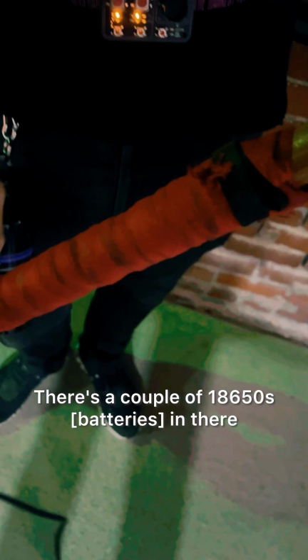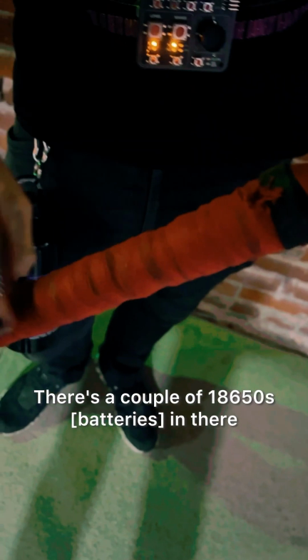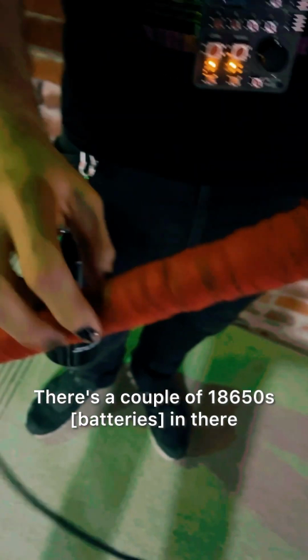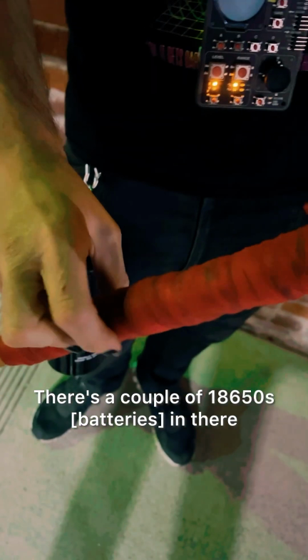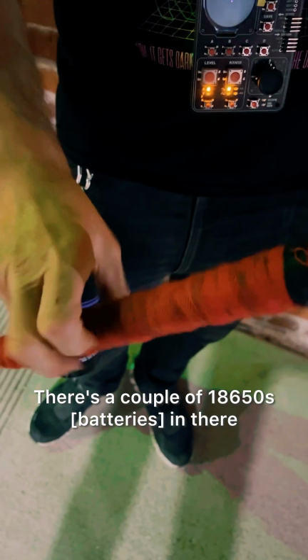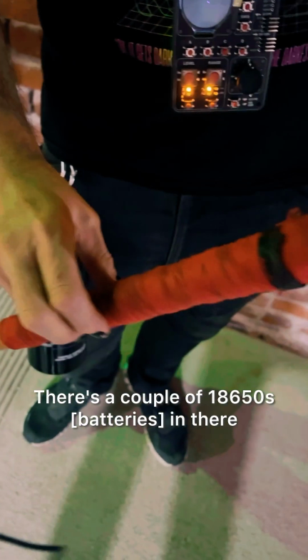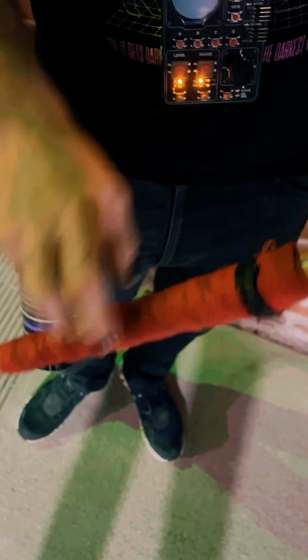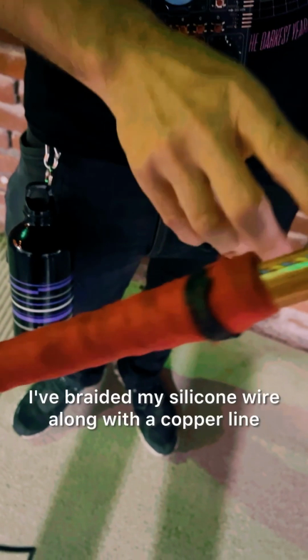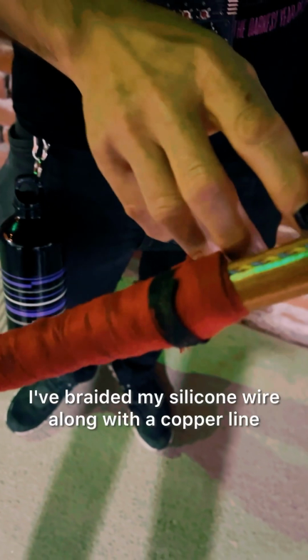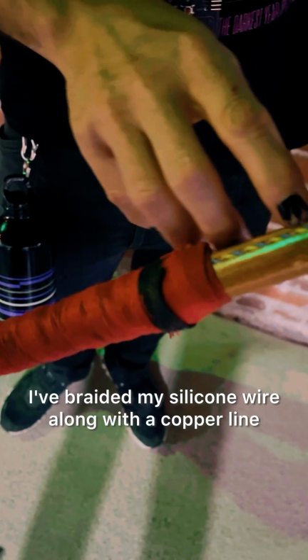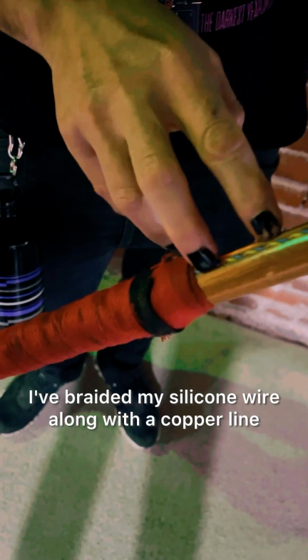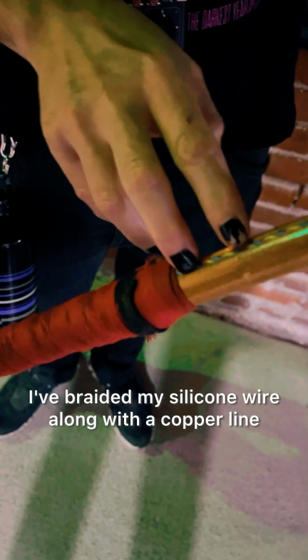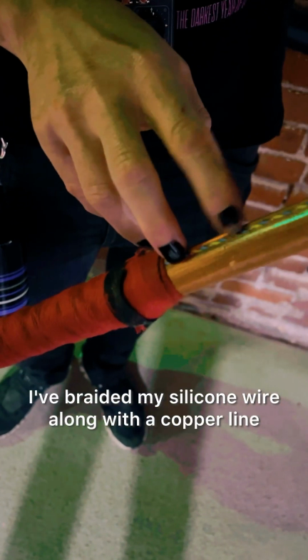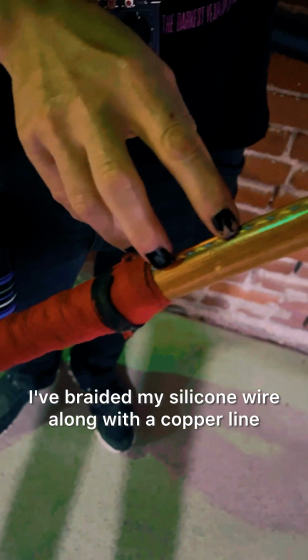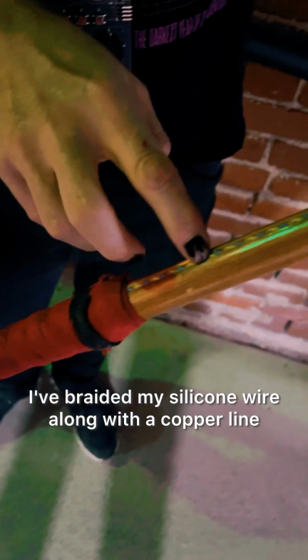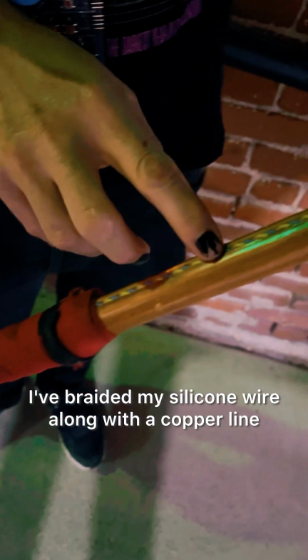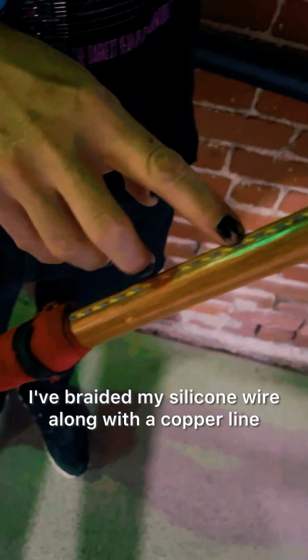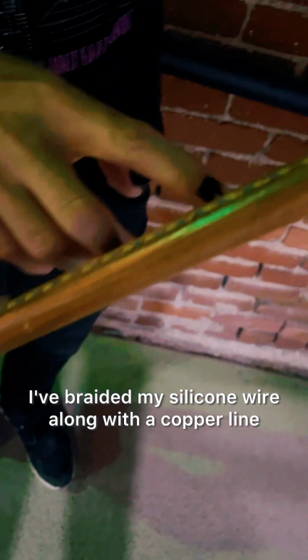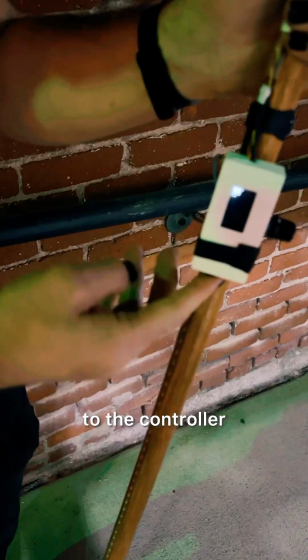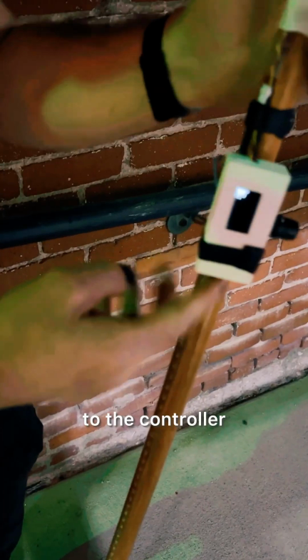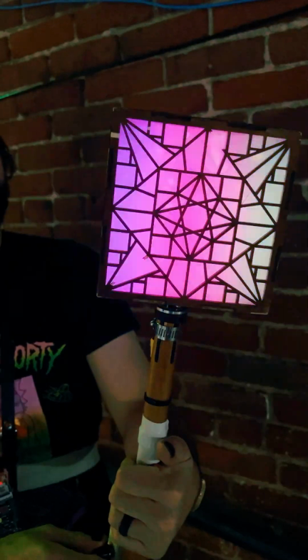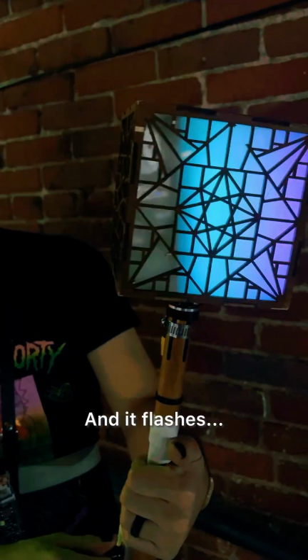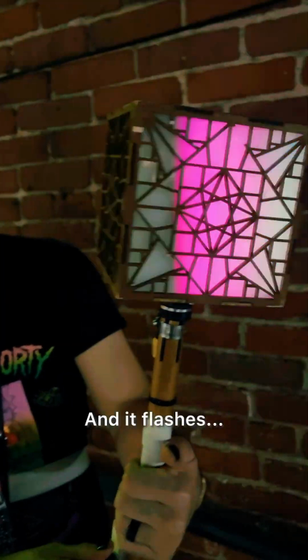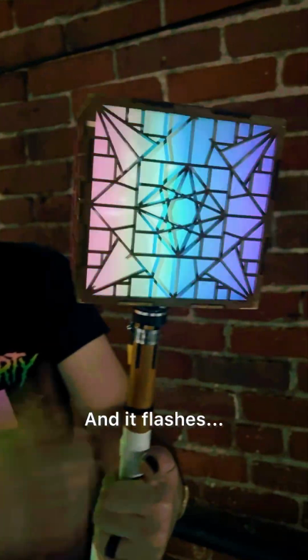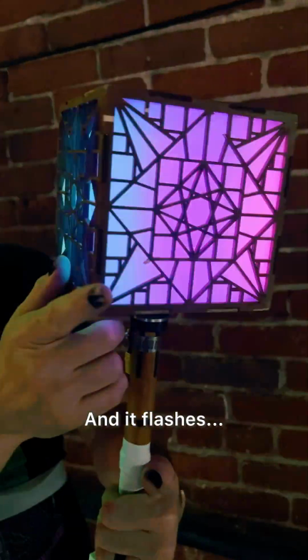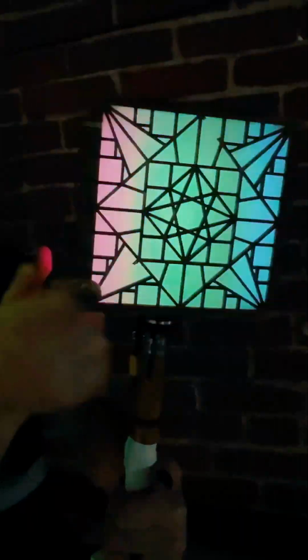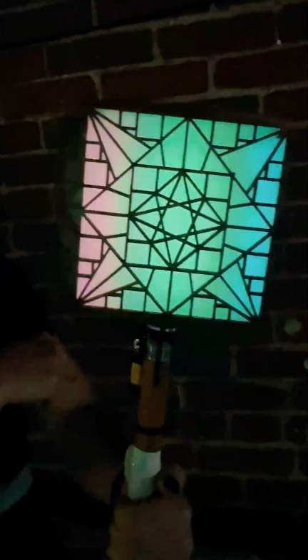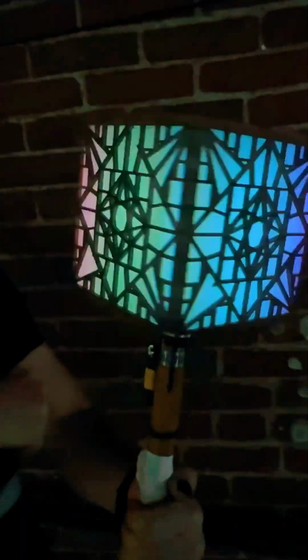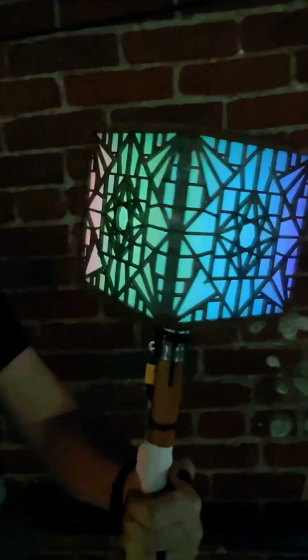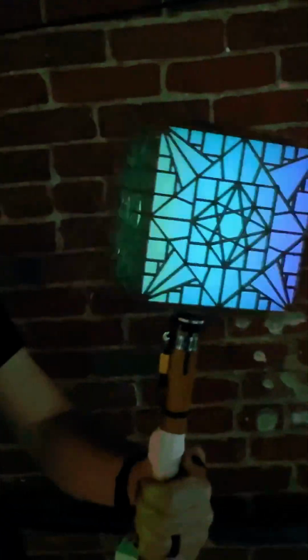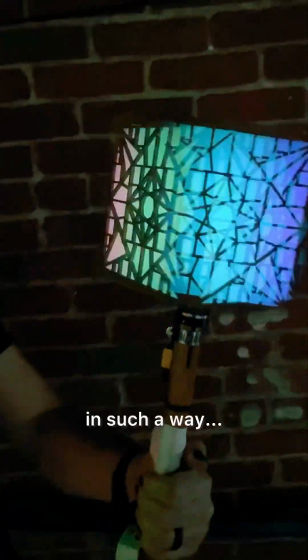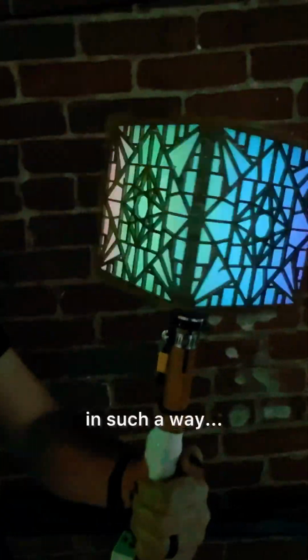There's a couple of 18650s in there. I've braided my silicone wire along with a copper line to the controller, and it flashes in such a way